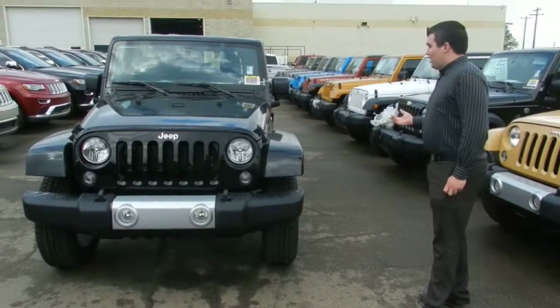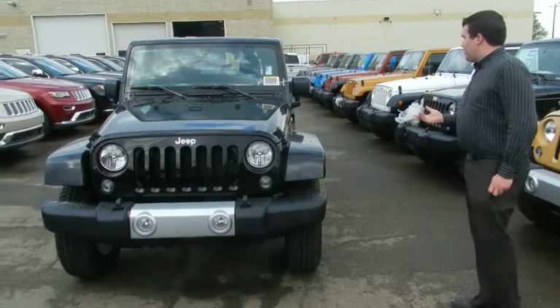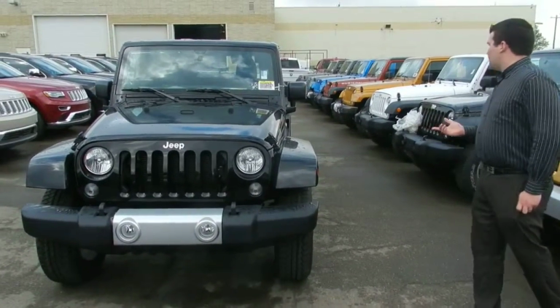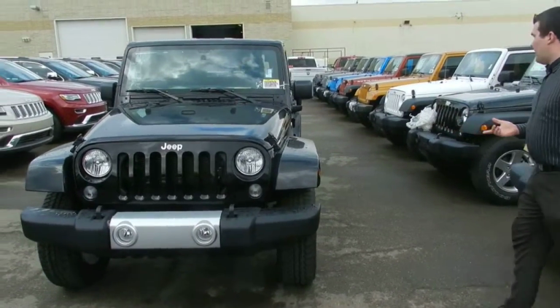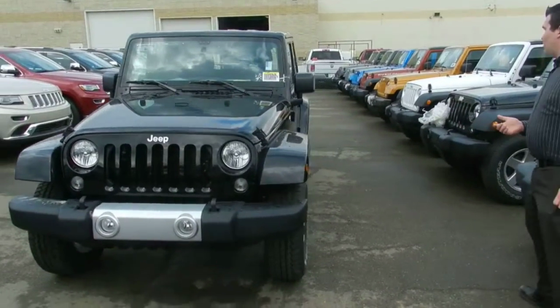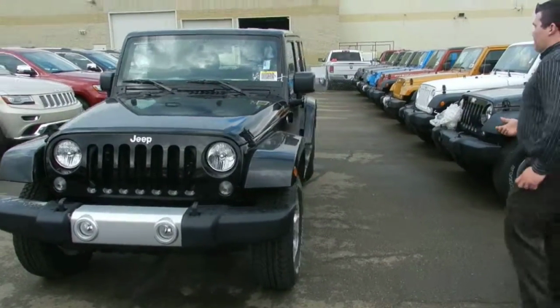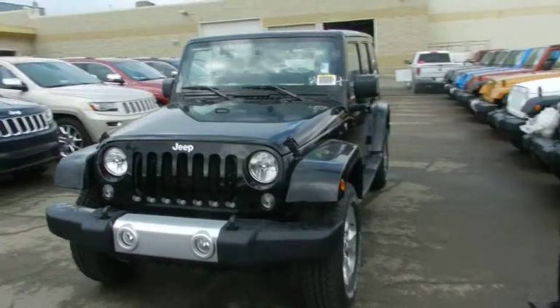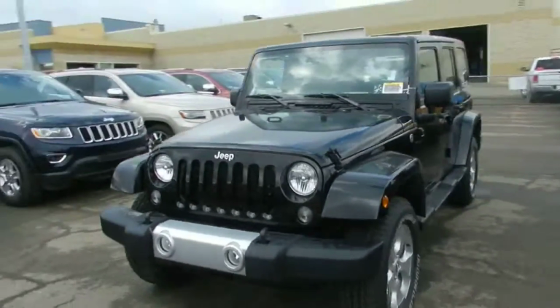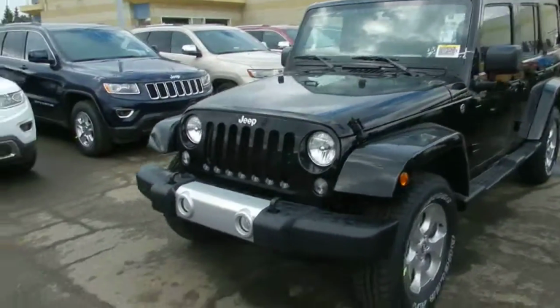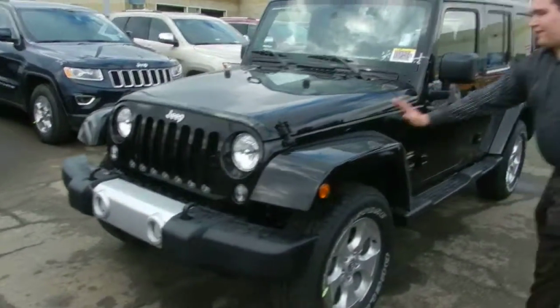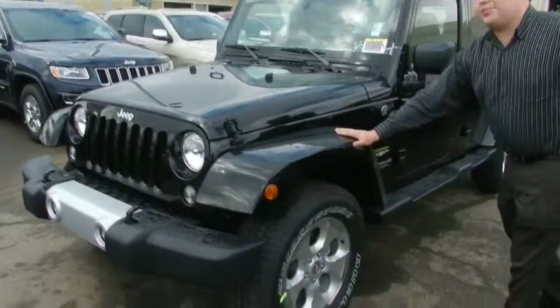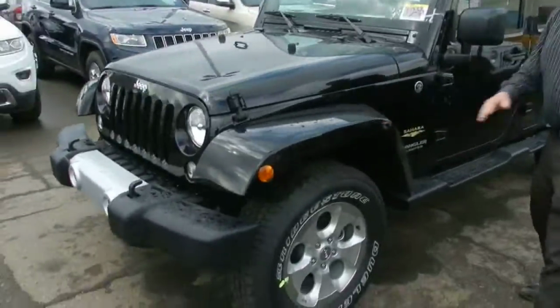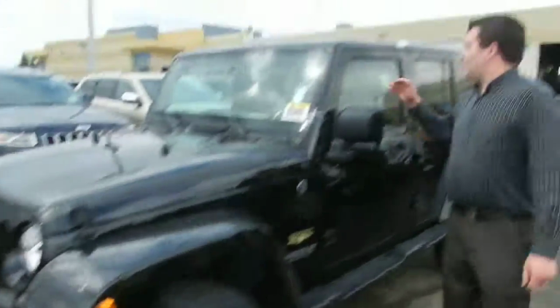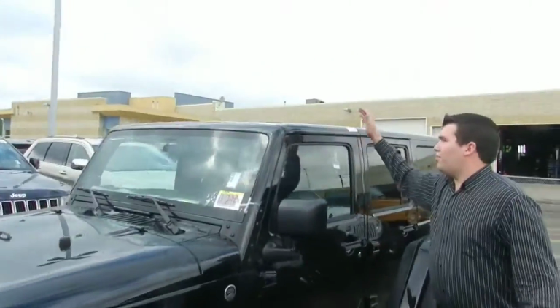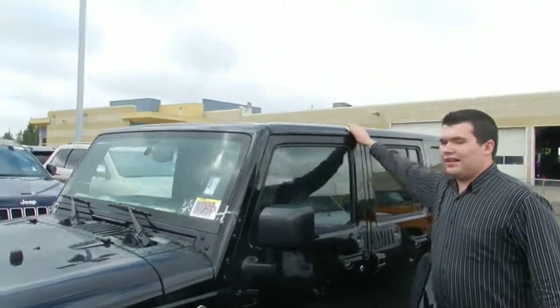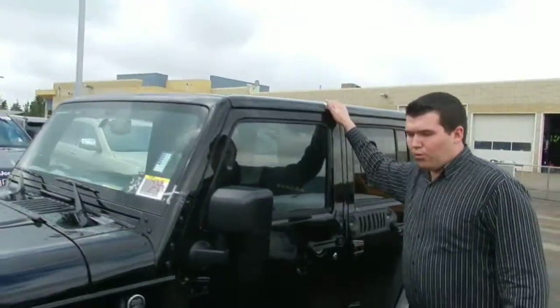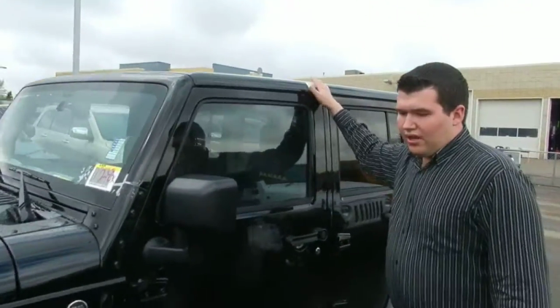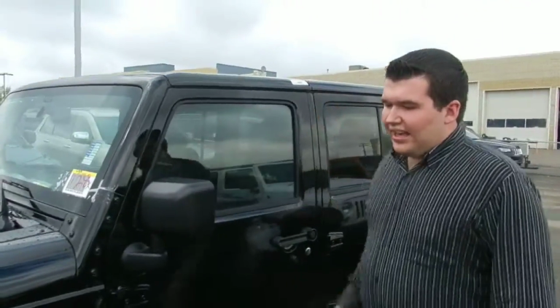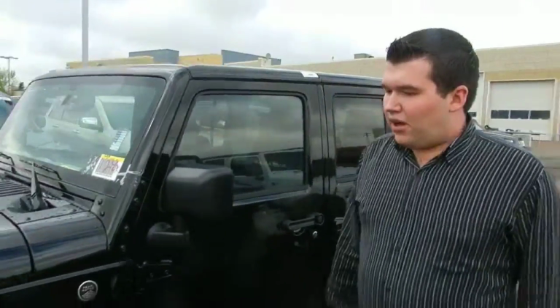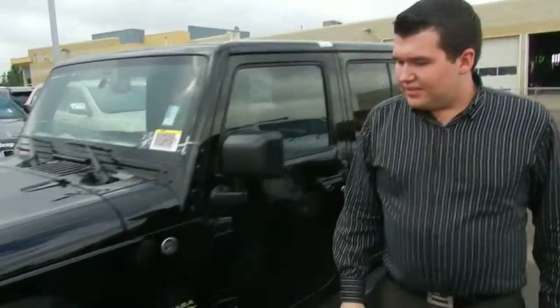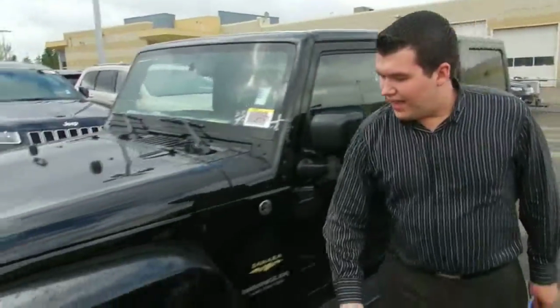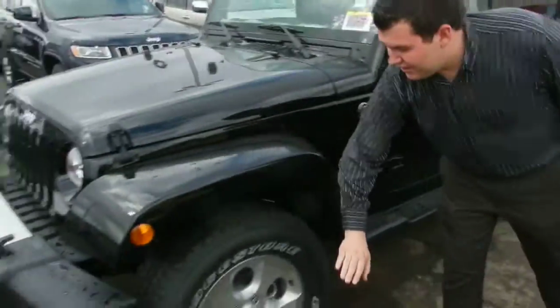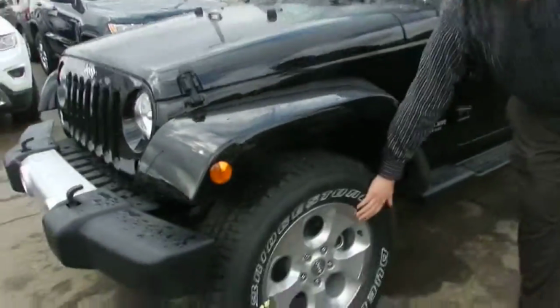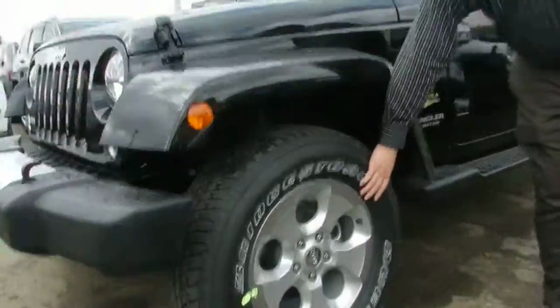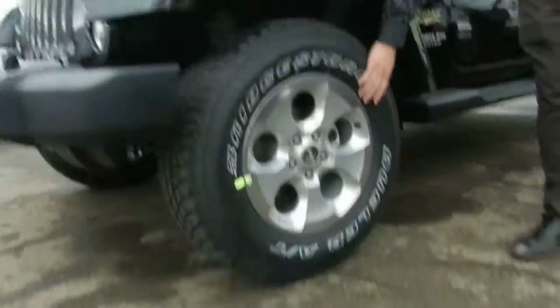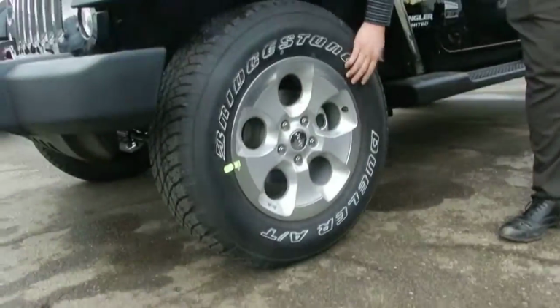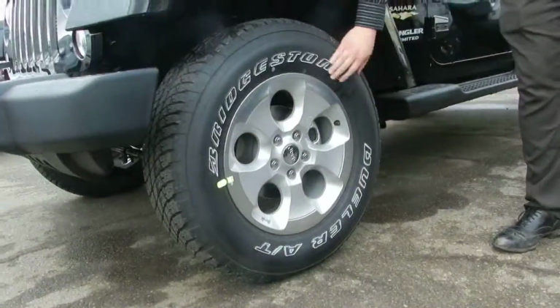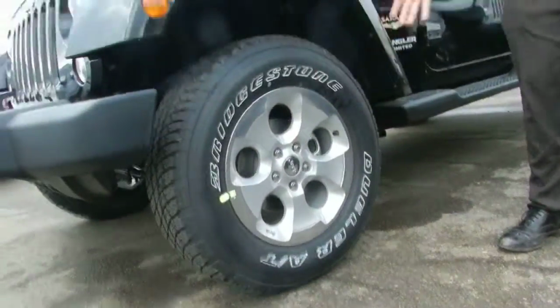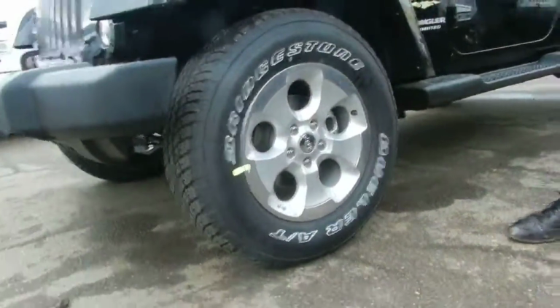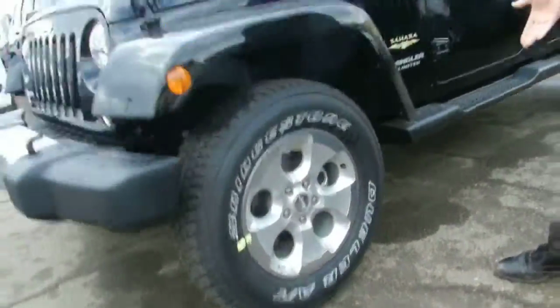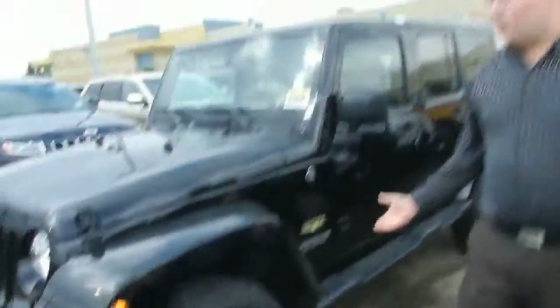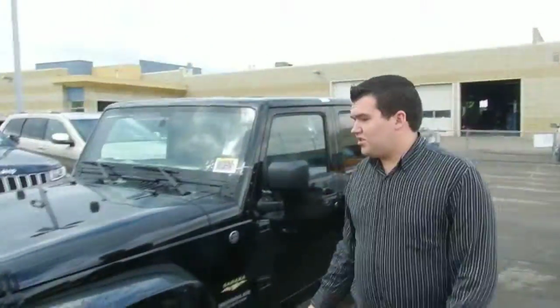This is the Coleman Match. You've got the matching black fenders with the matching black top. I like the sport, and with this you have the 18-inch alloy rims which just look great. If you want to lift or anything like that, you can always switch up.